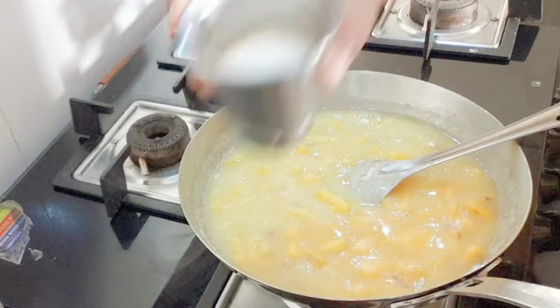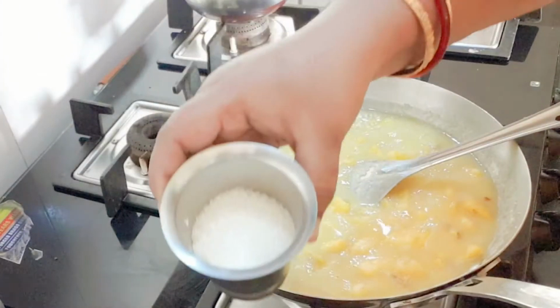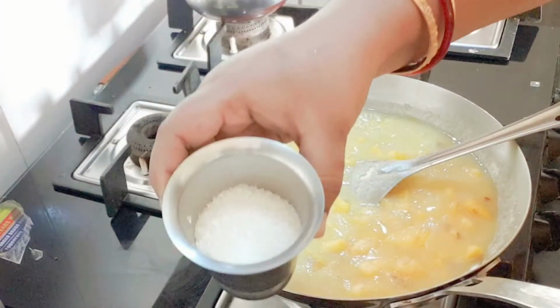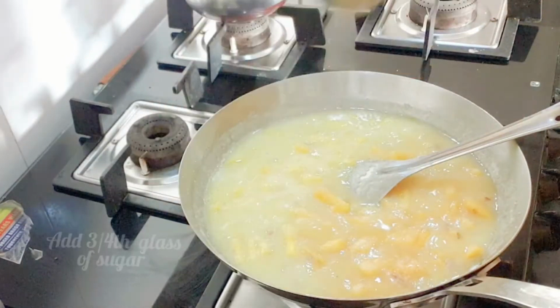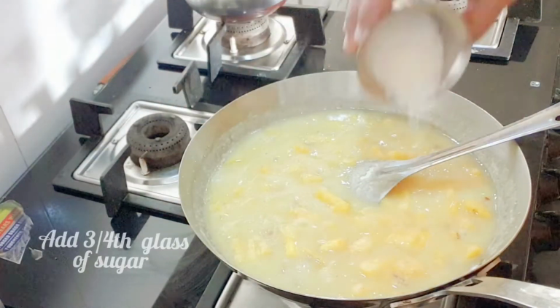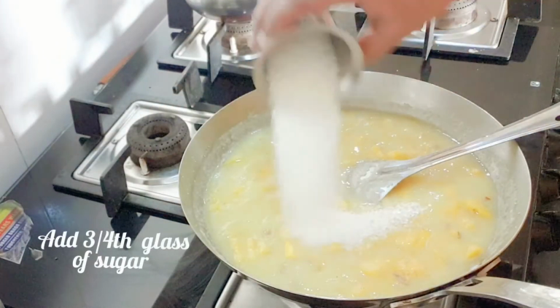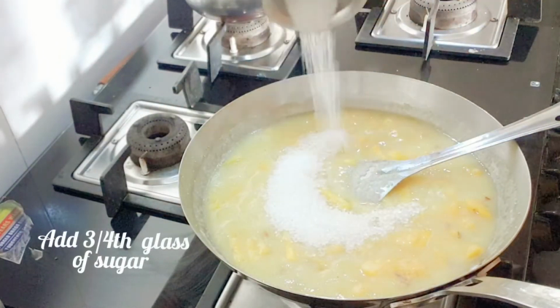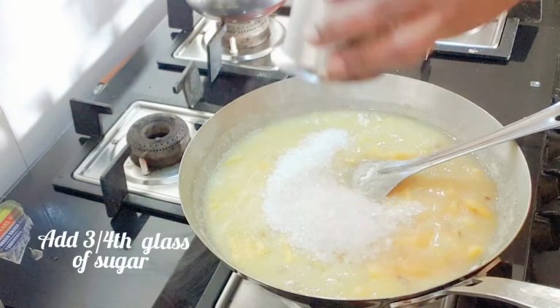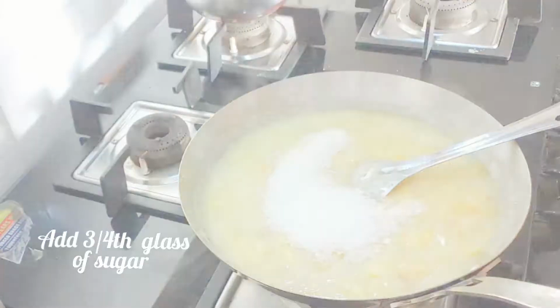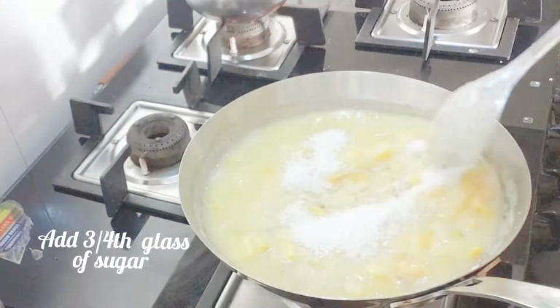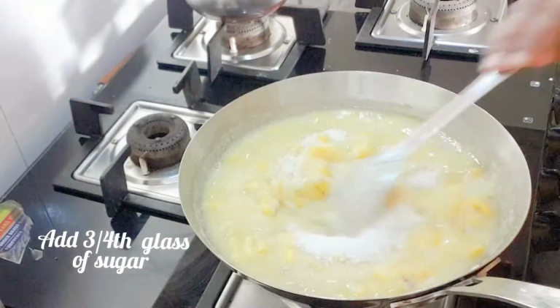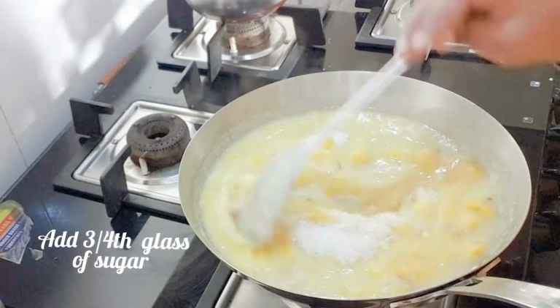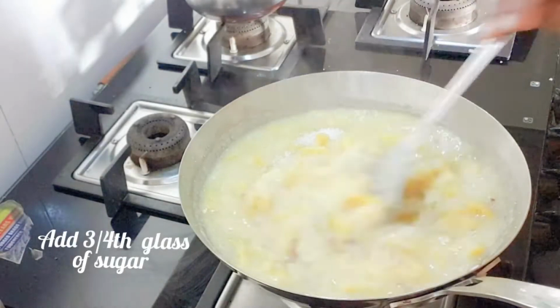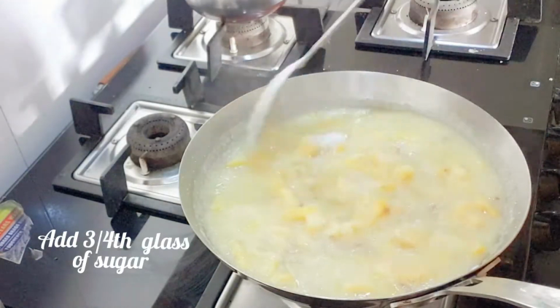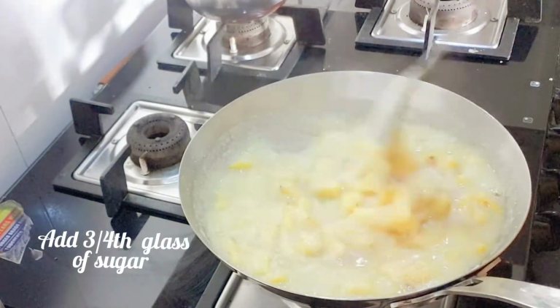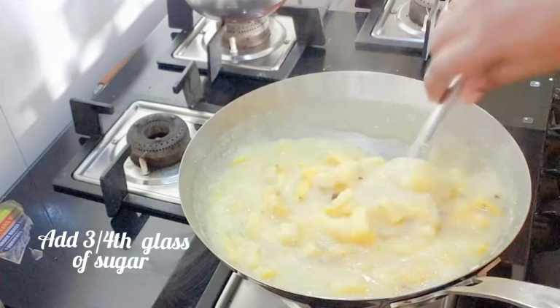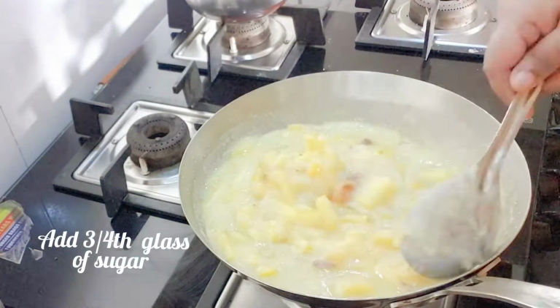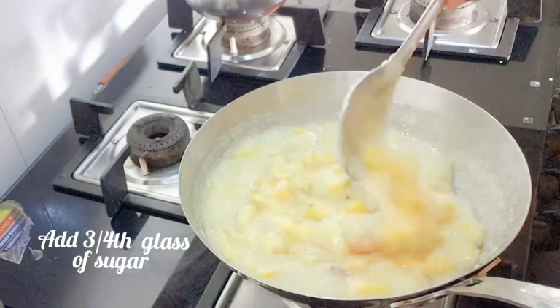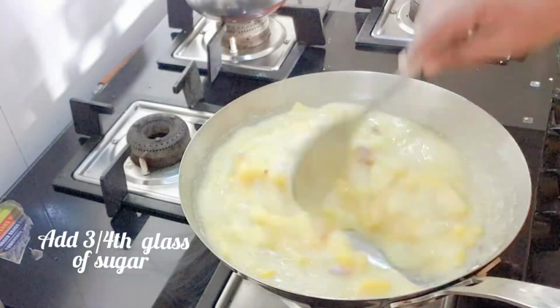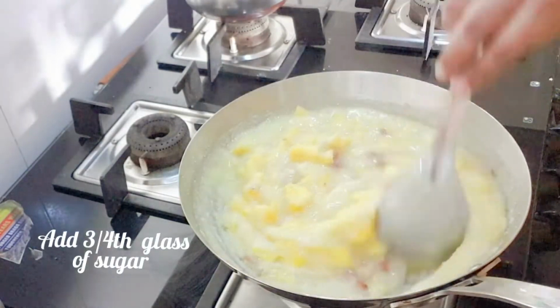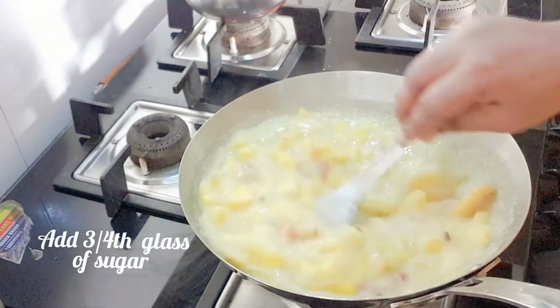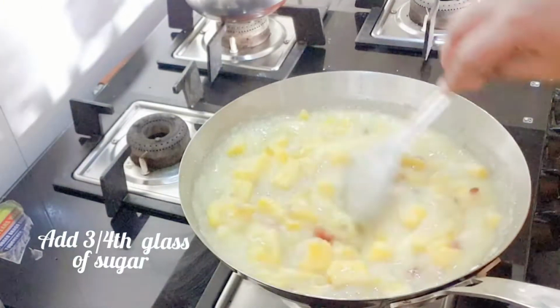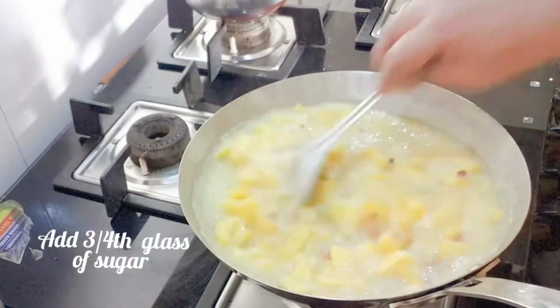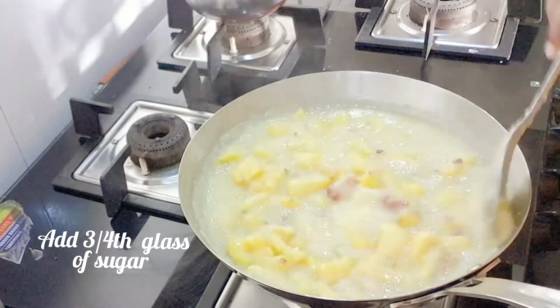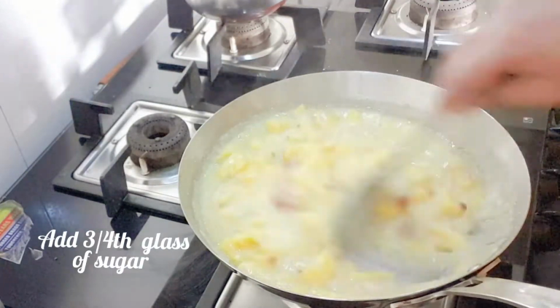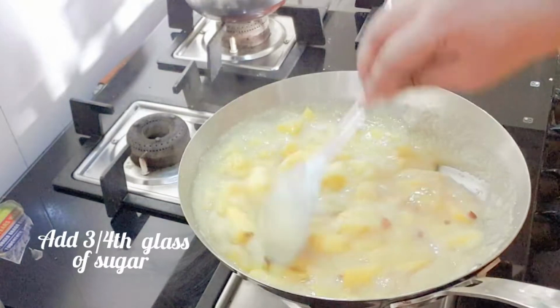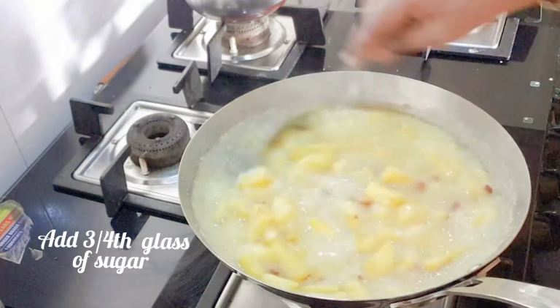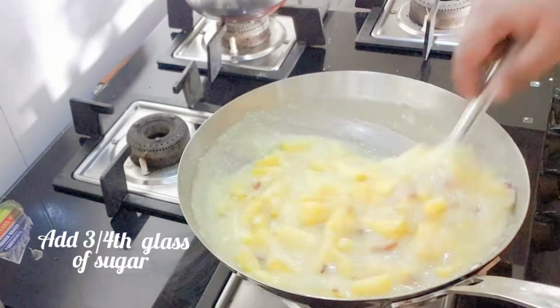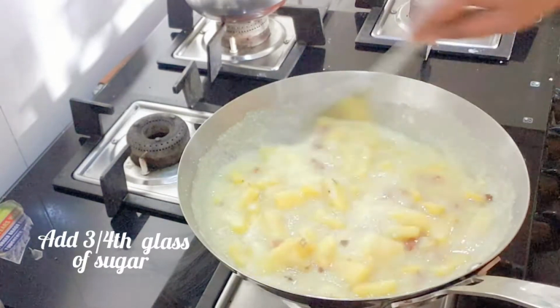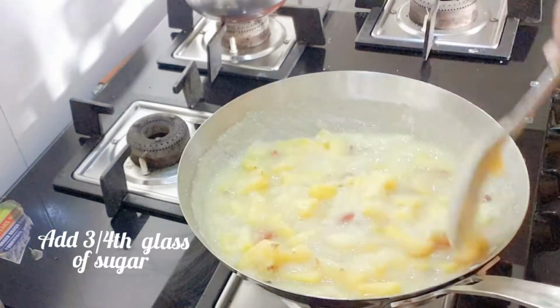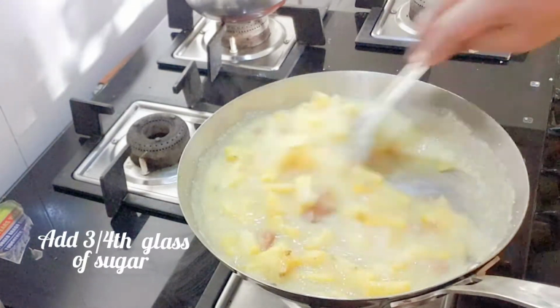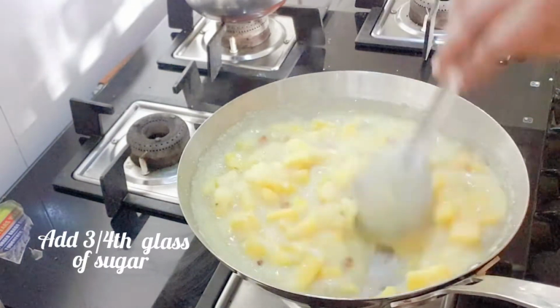Once the rava is cooked, add three-fourth glass of sugar and stir continuously for about another five minutes.